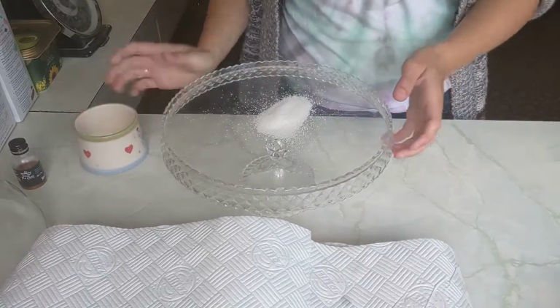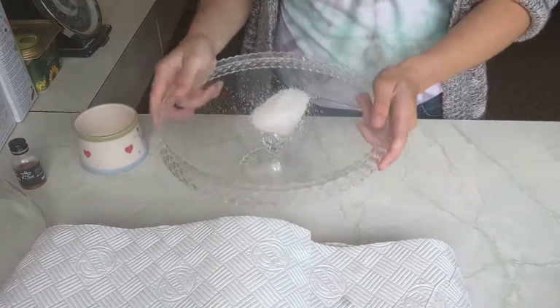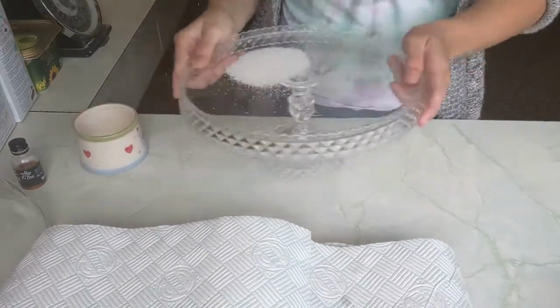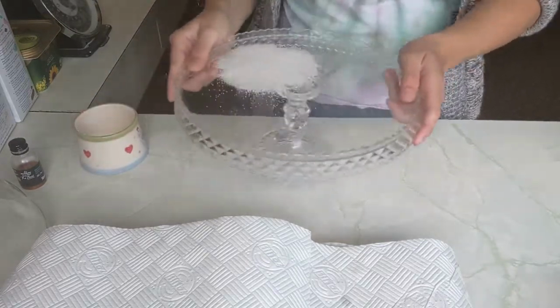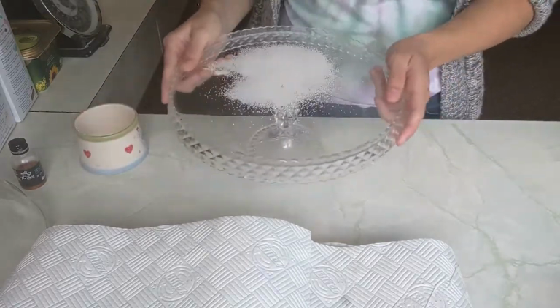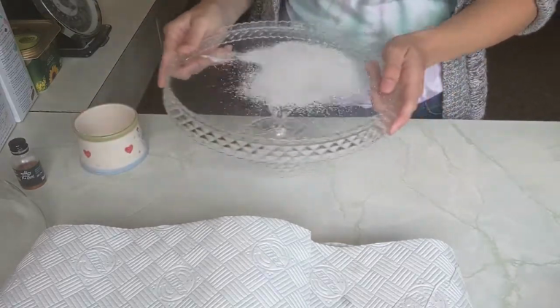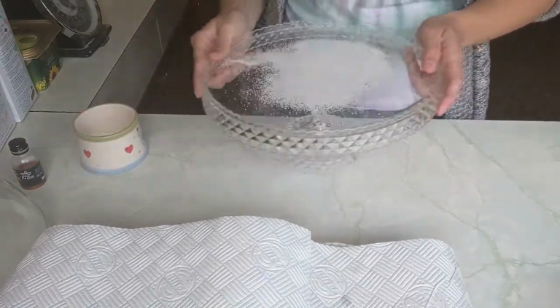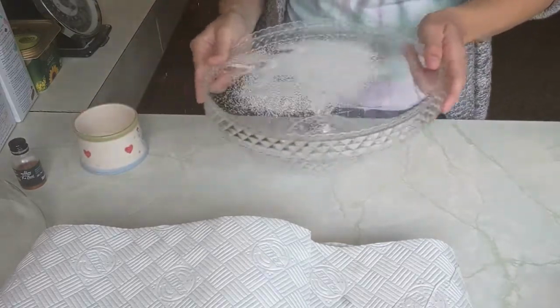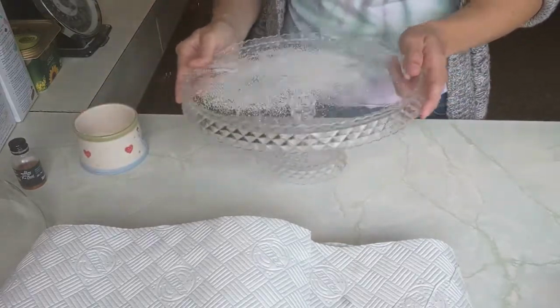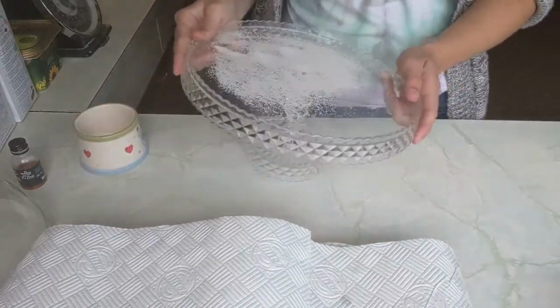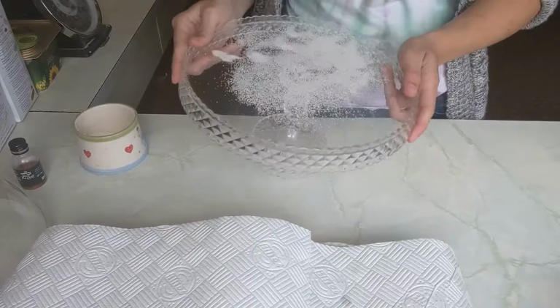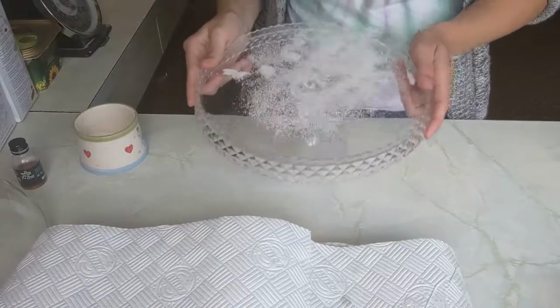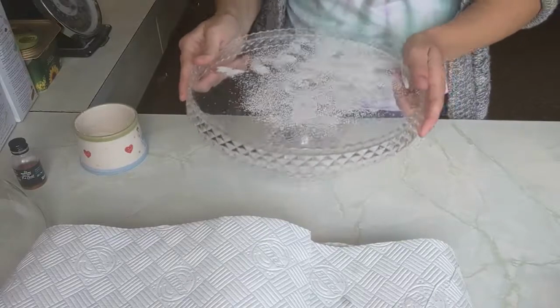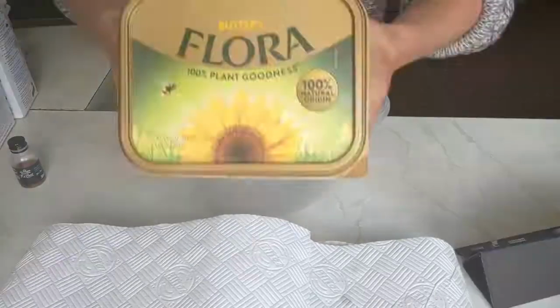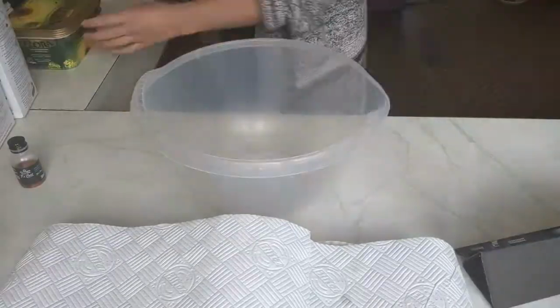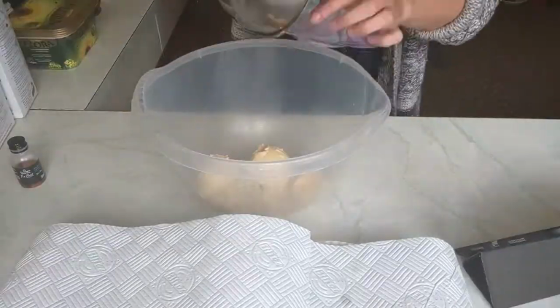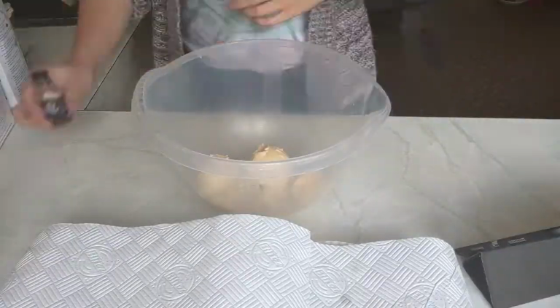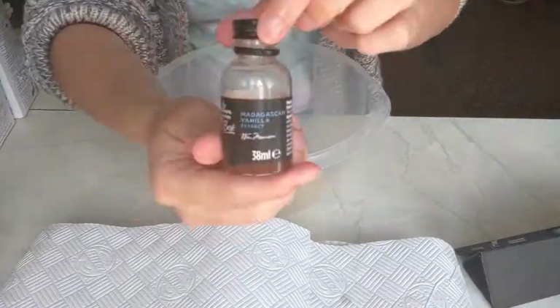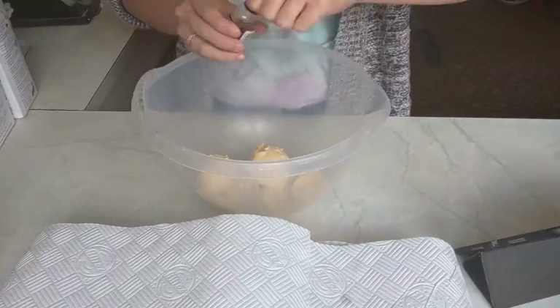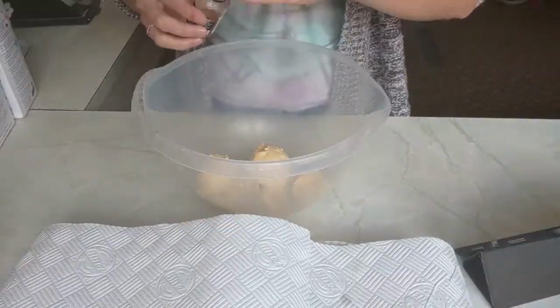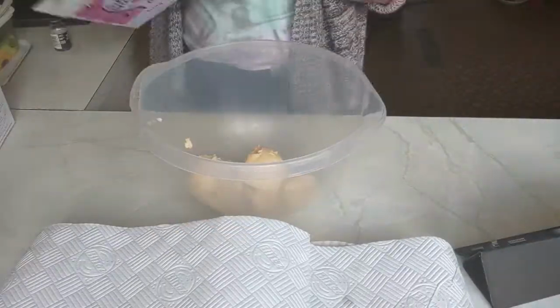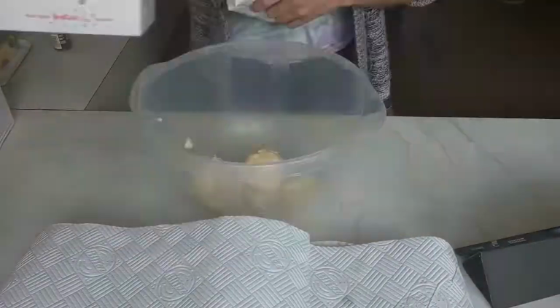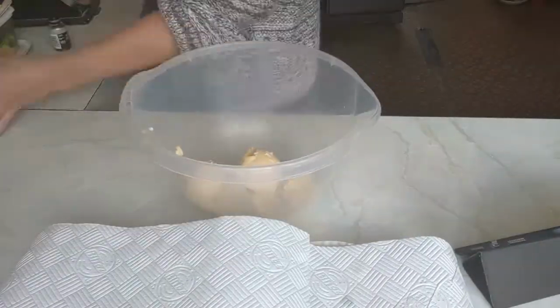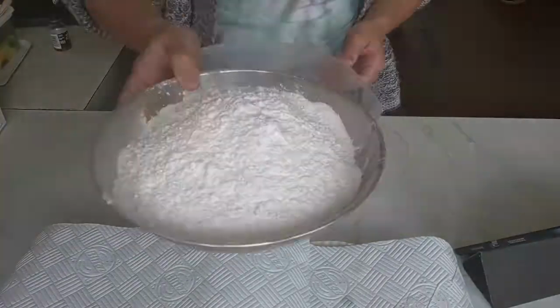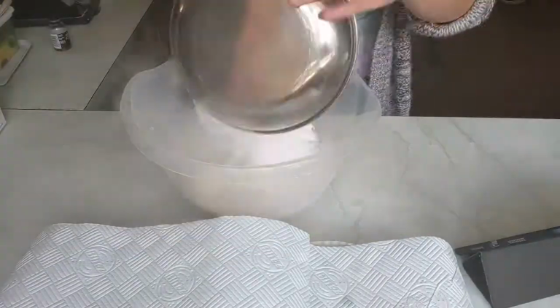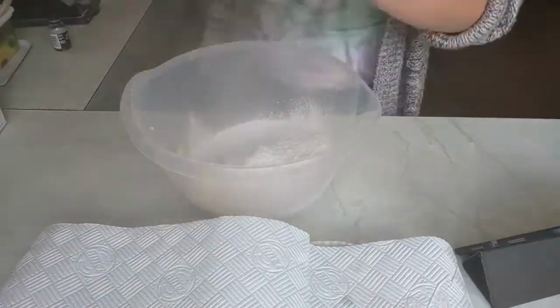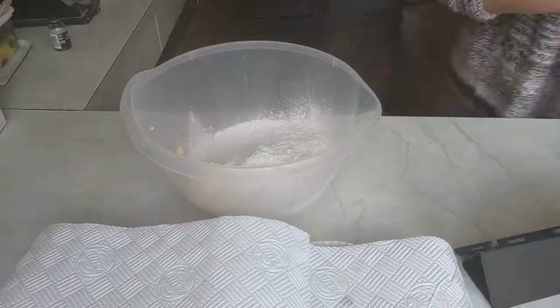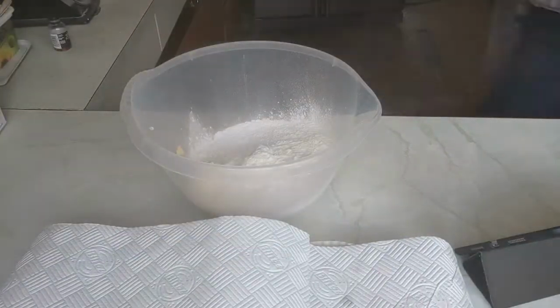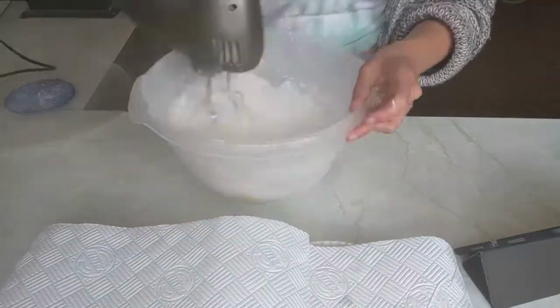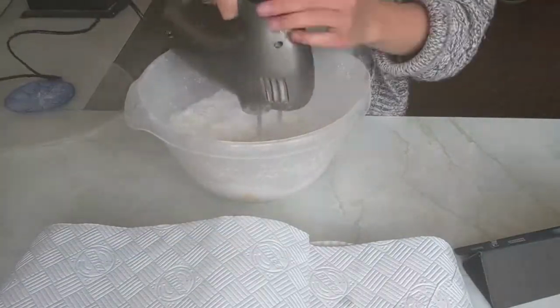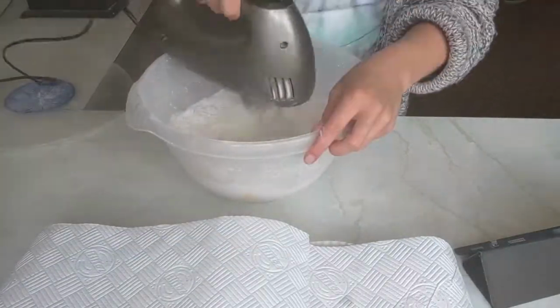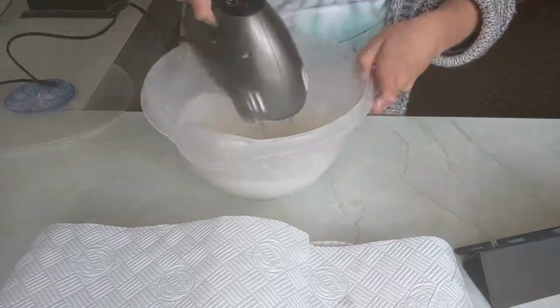I like to sprinkle sugar on the cake stand before adding the cake — this just stops it from sticking. For the icing, cream together the butter, vanilla essence, and icing sugar until smooth.